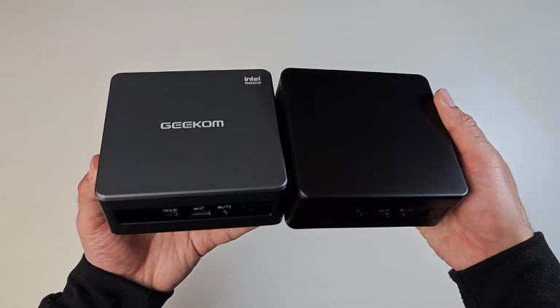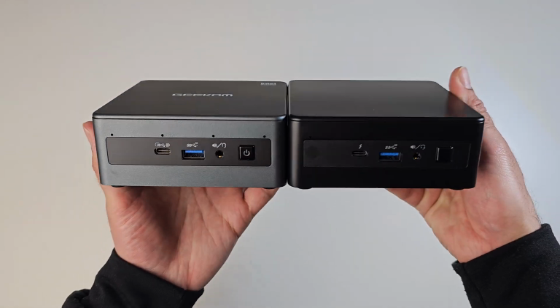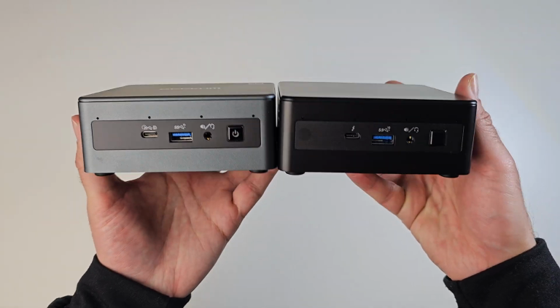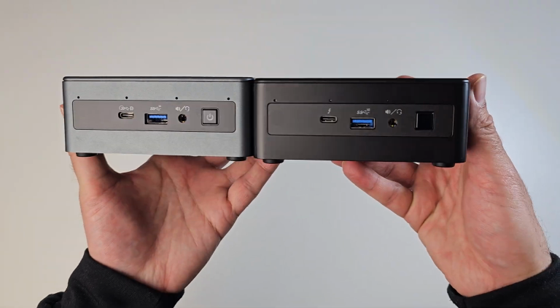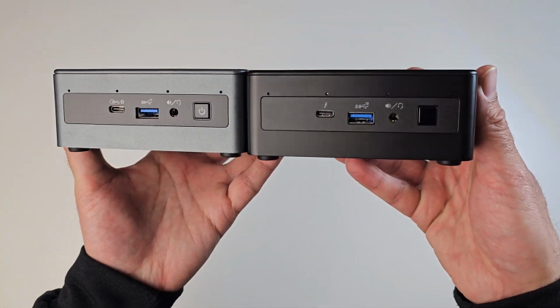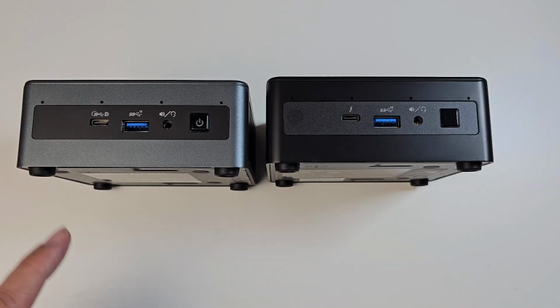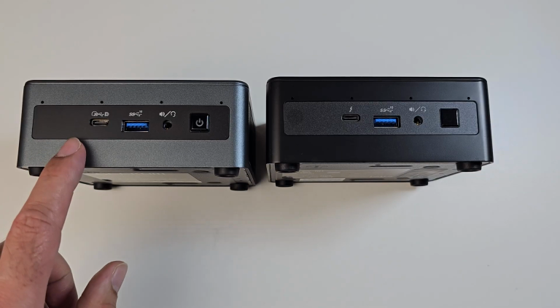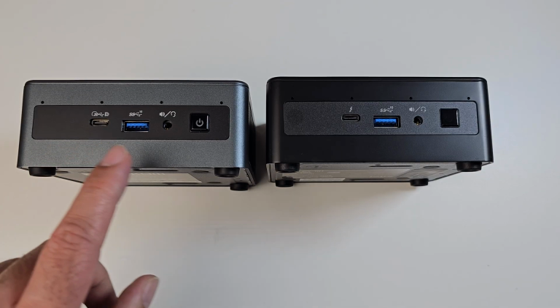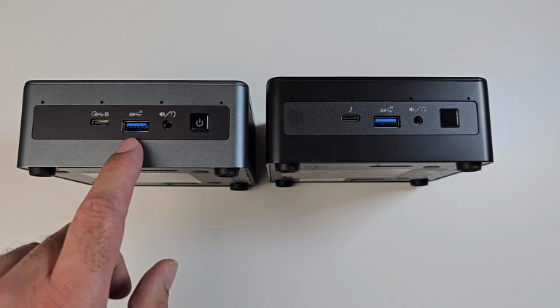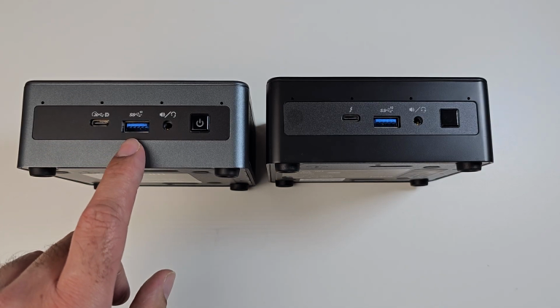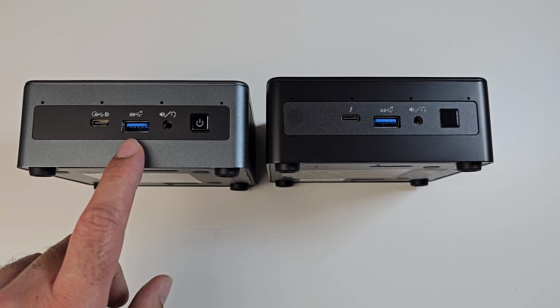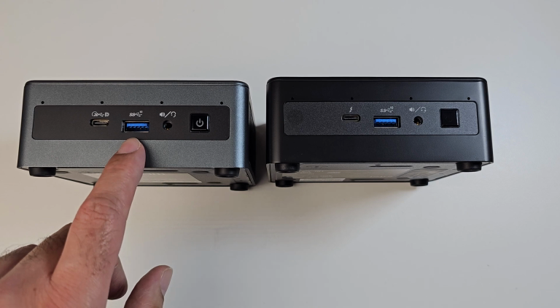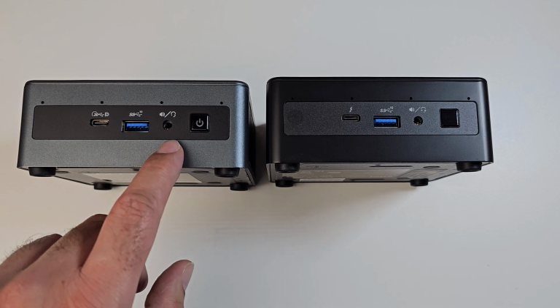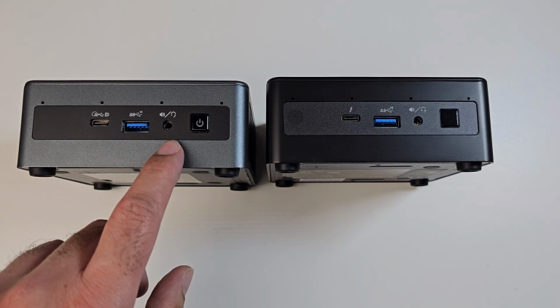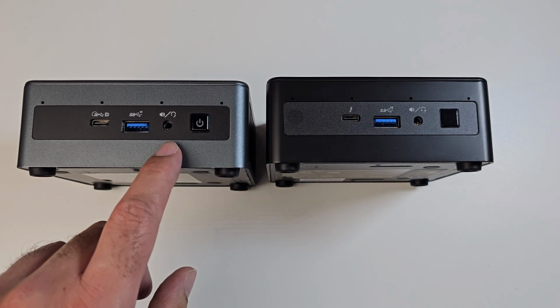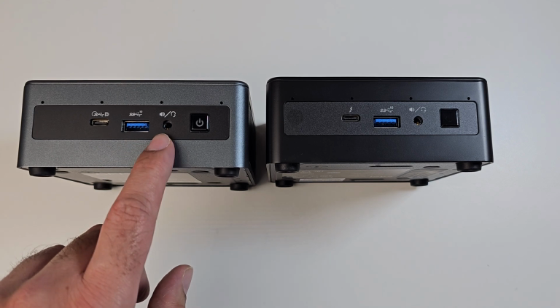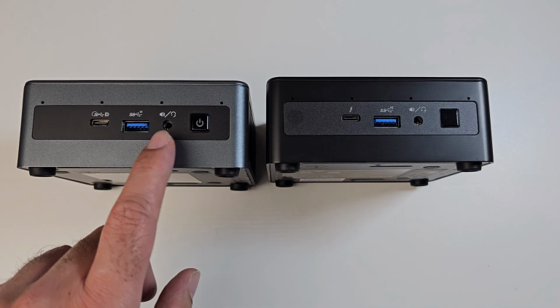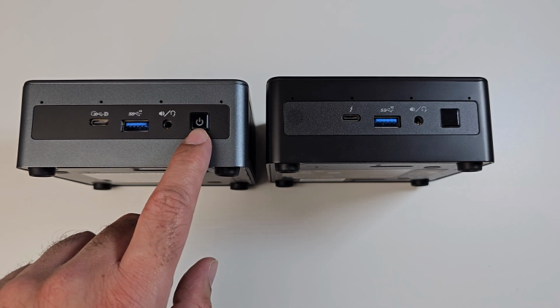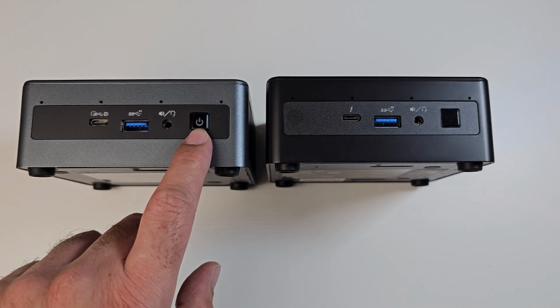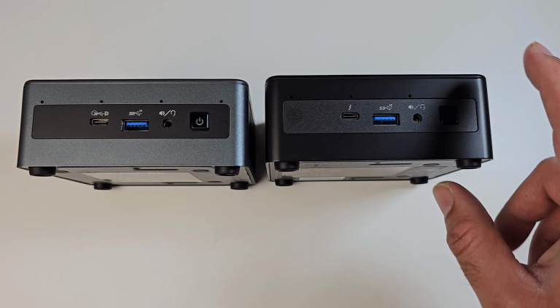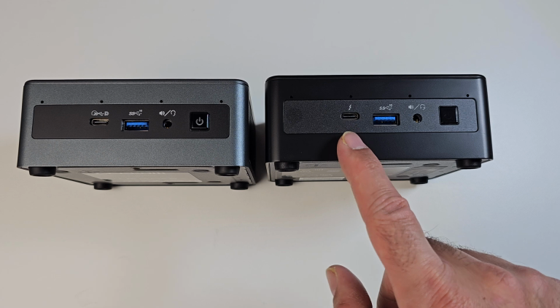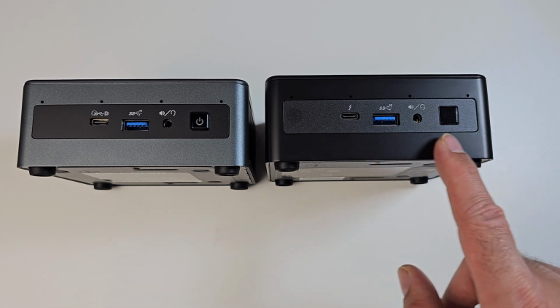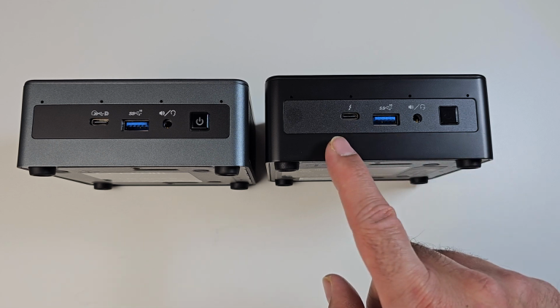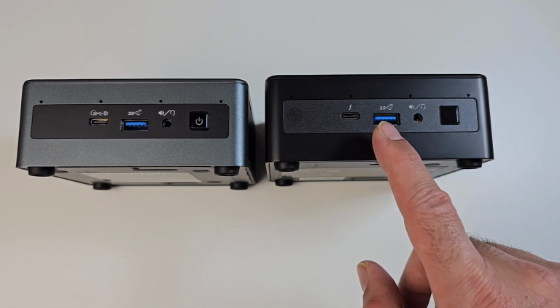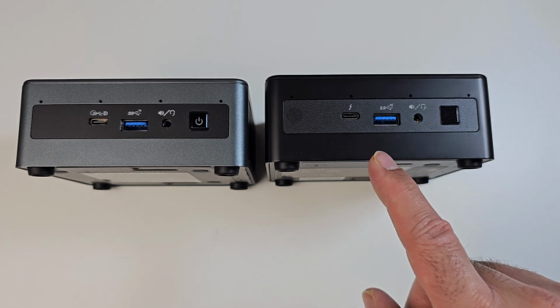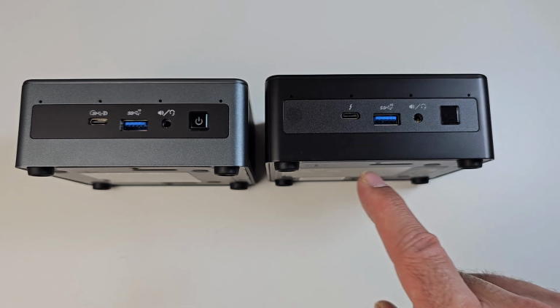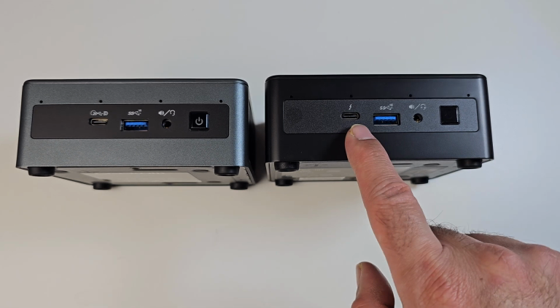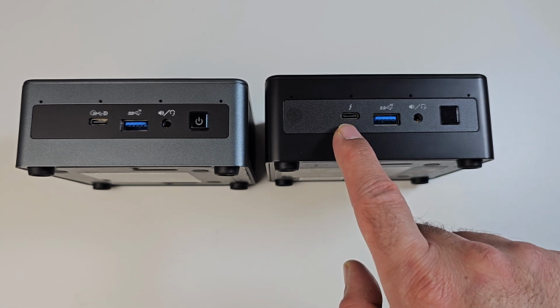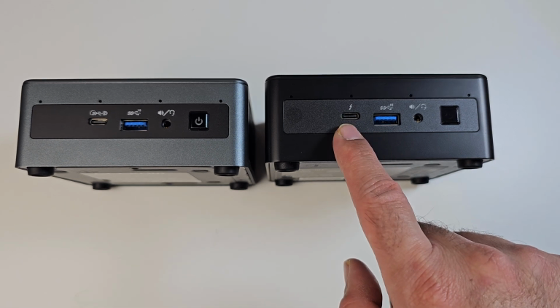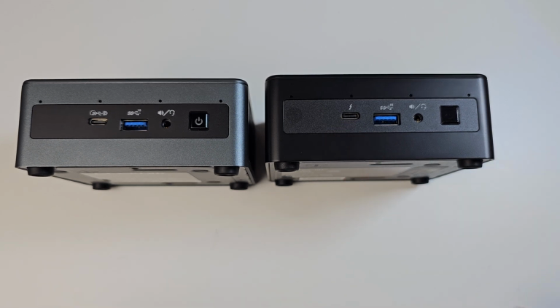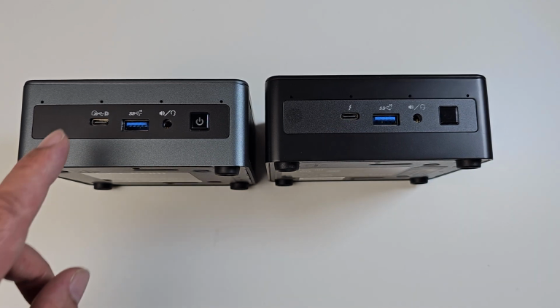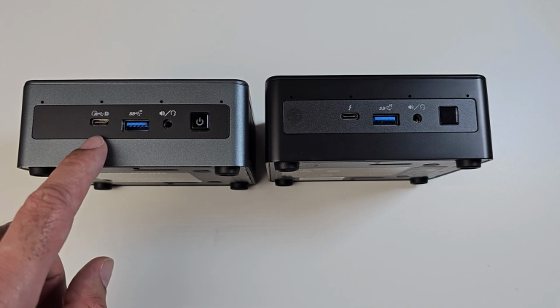On the front, comparing the ports, we've got USB 4, USB 3, a headphone and microphone combo jack, and a physical power button. The Intel NUC 11 has exactly the same layout, but over here we have Thunderbolt 3 versus USB 4.